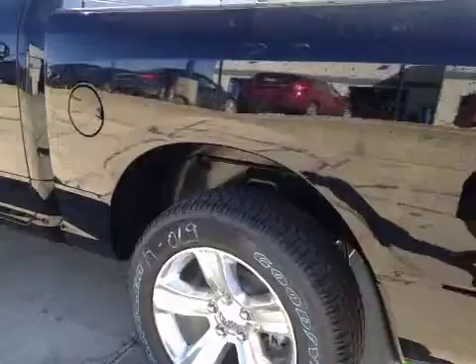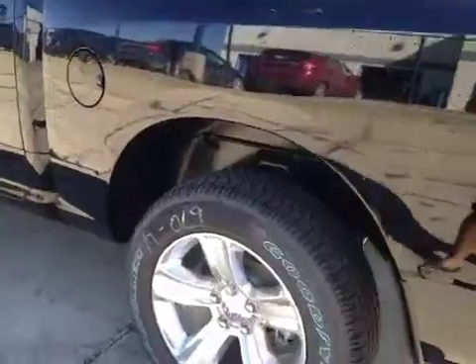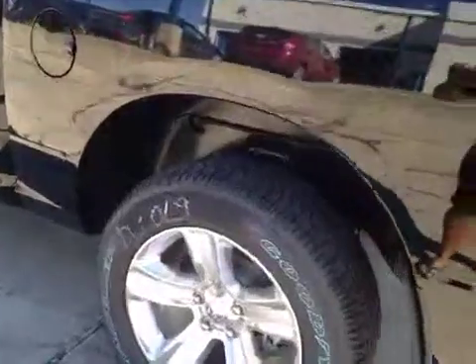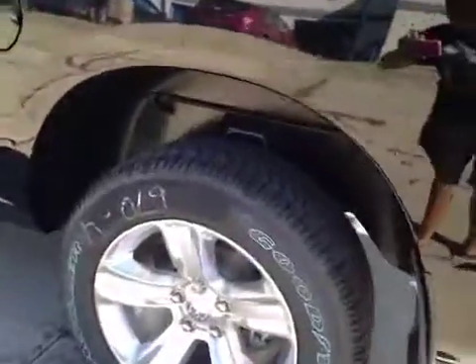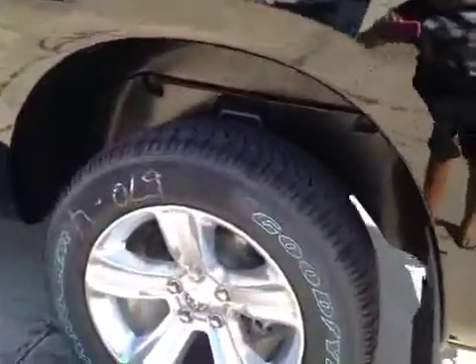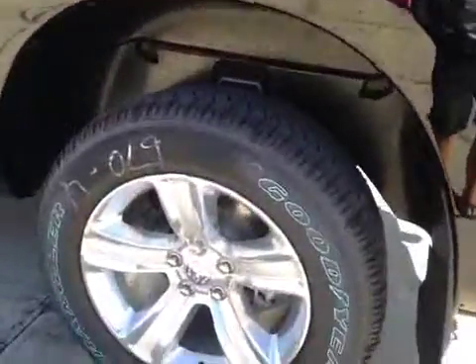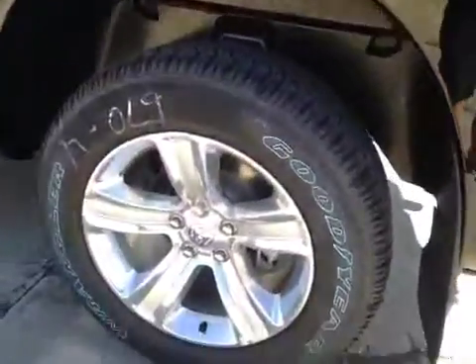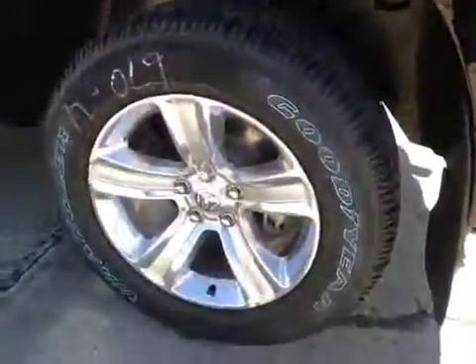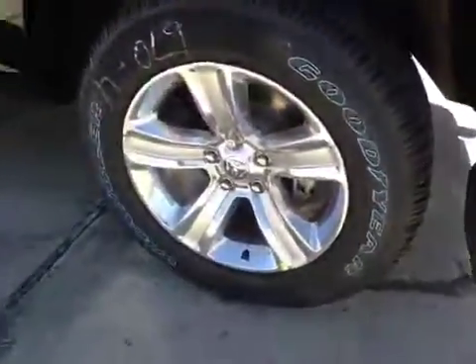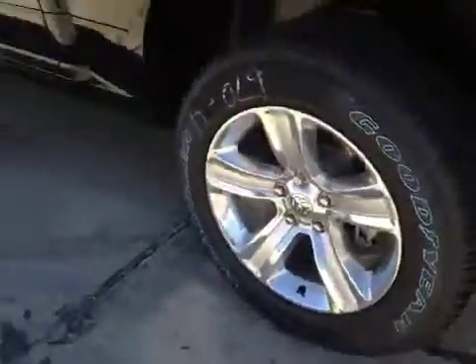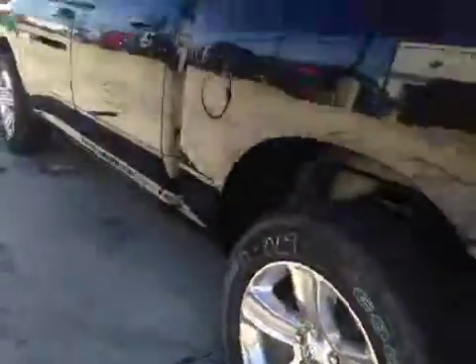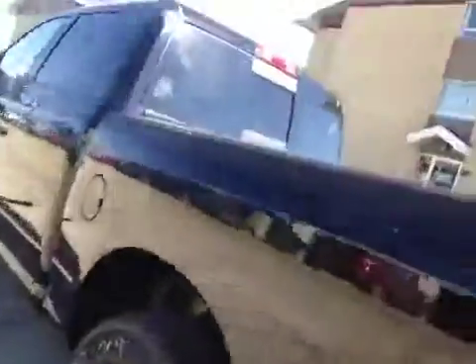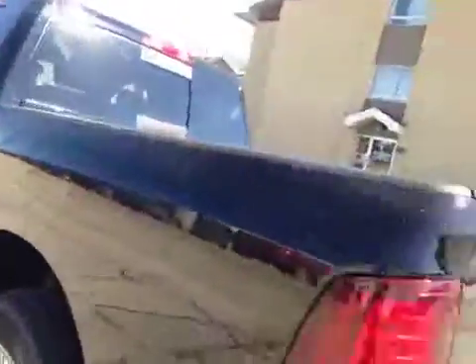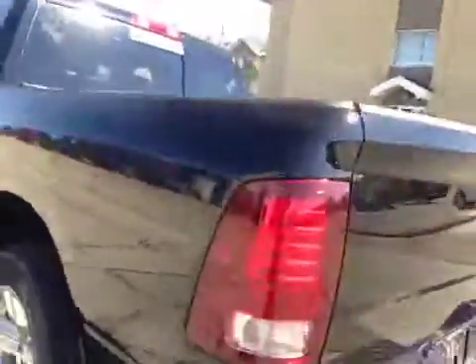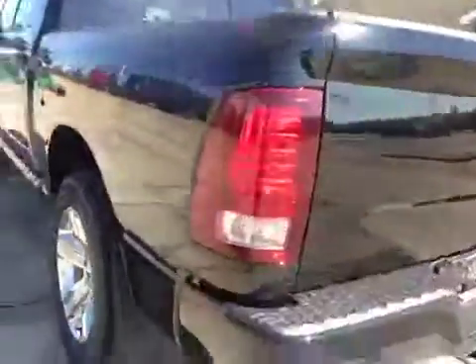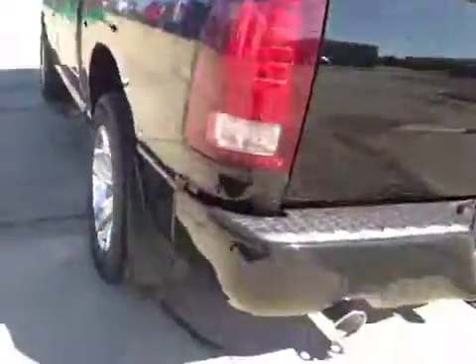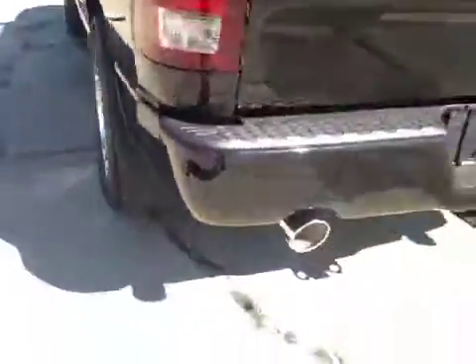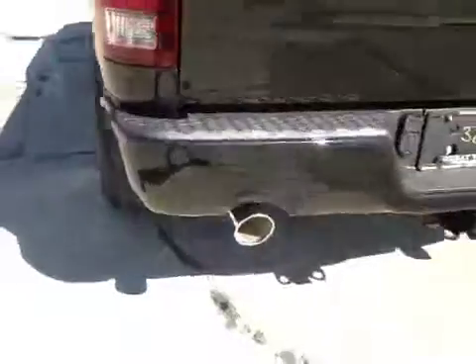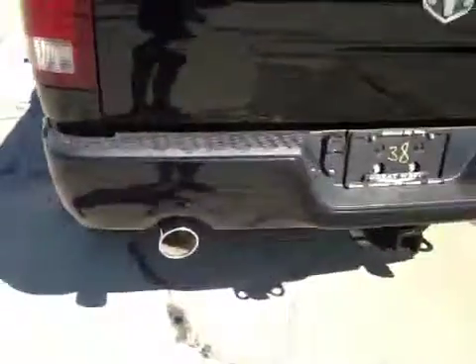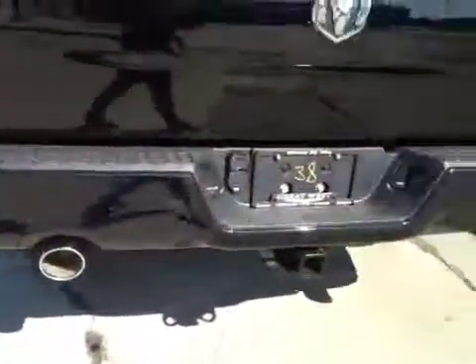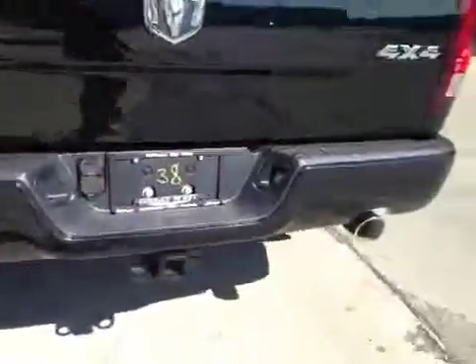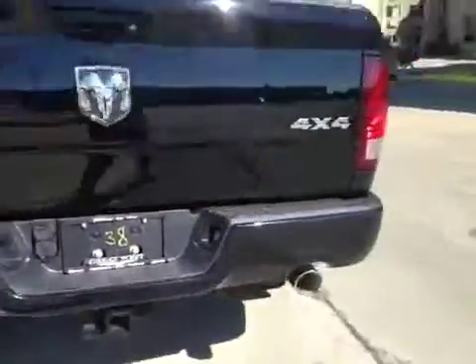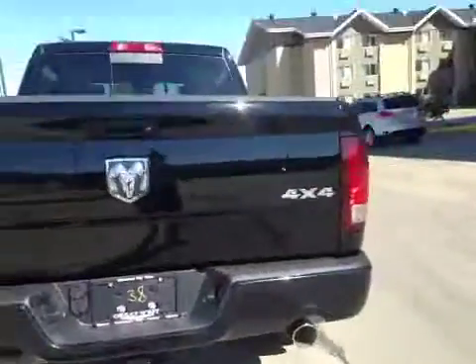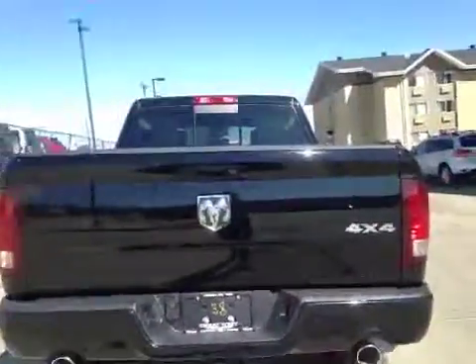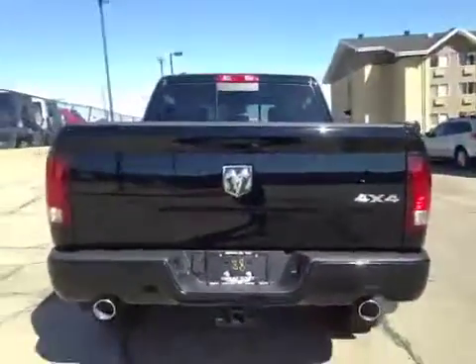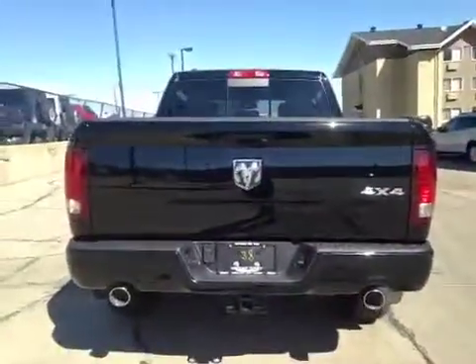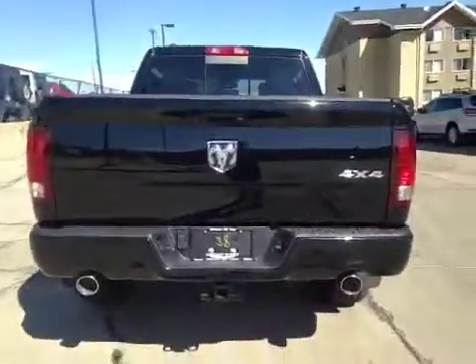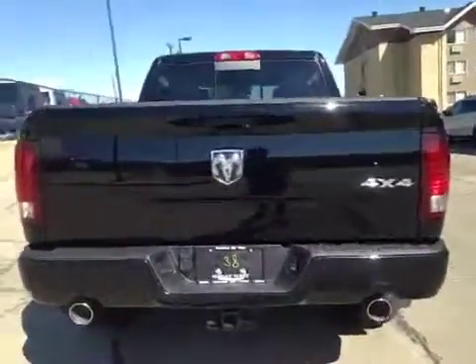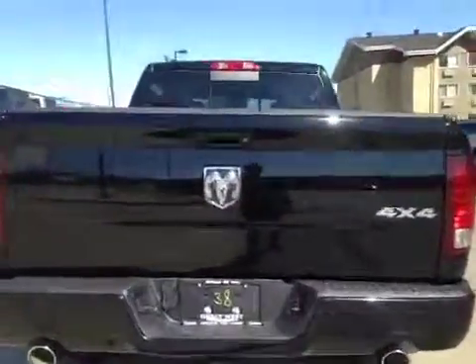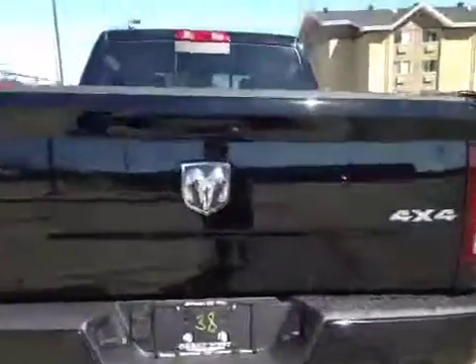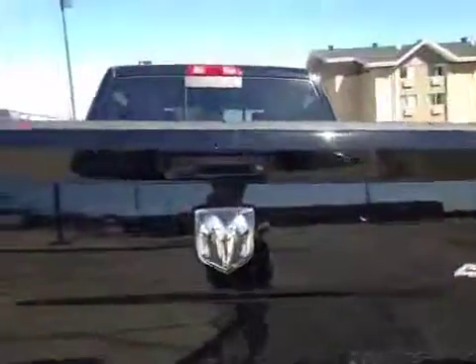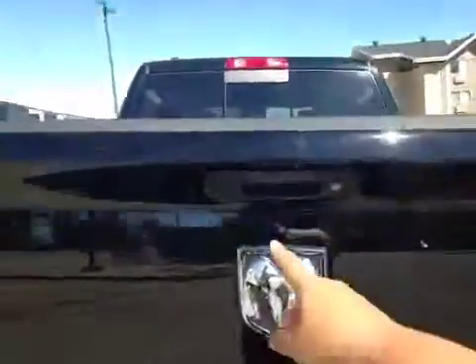In the back we have your 20 inch all season alloy wheels. Dual exhaust. Your backup camera's right here.